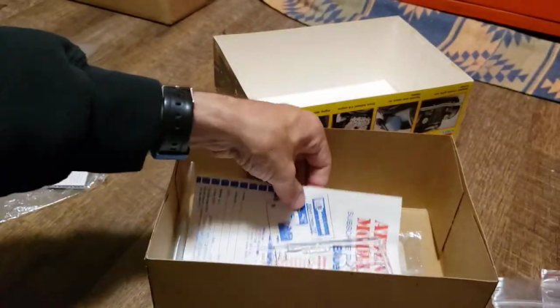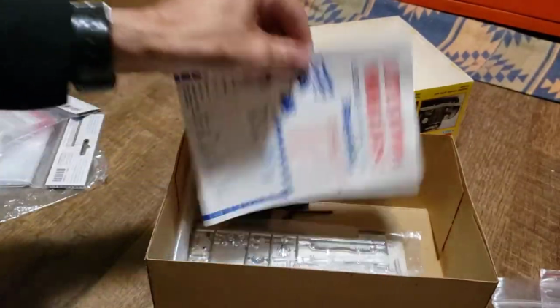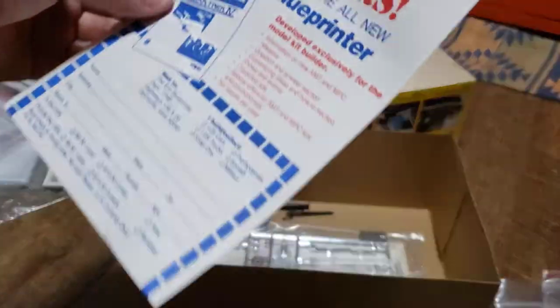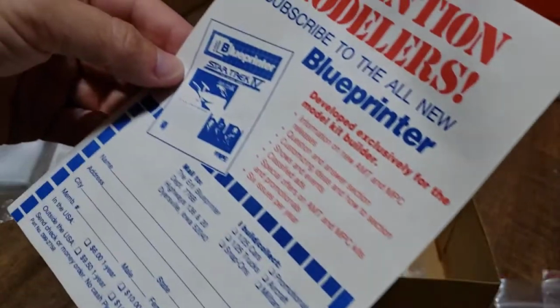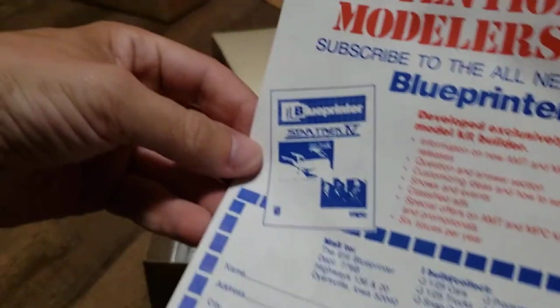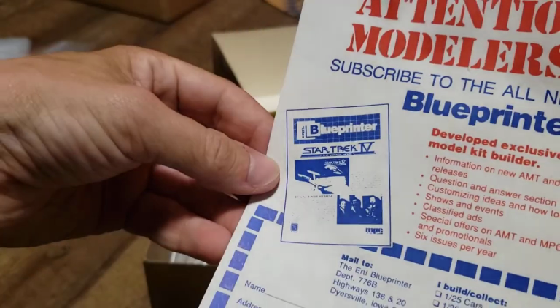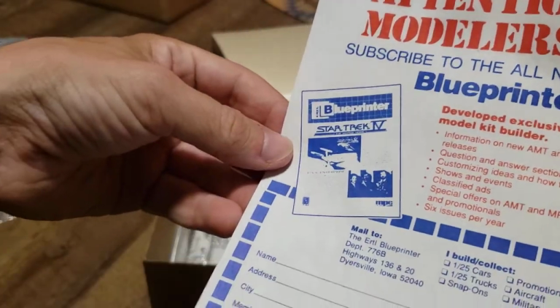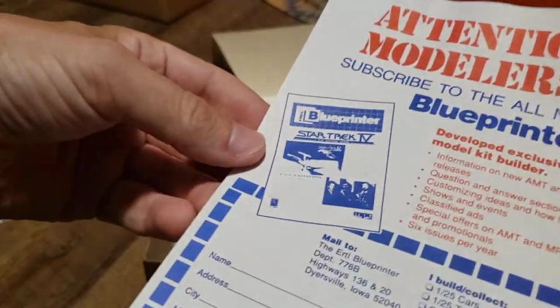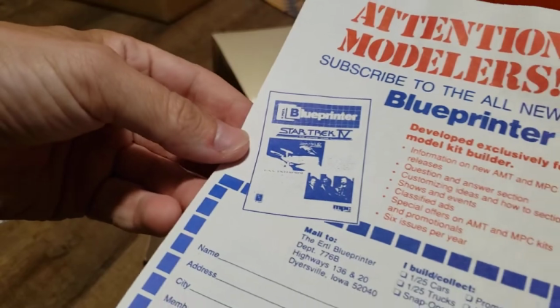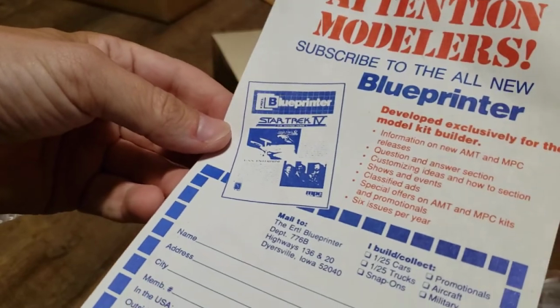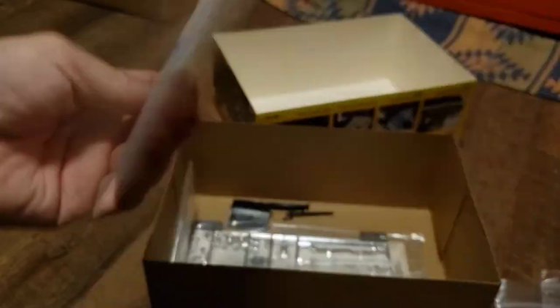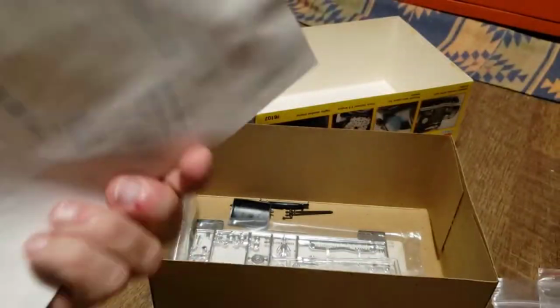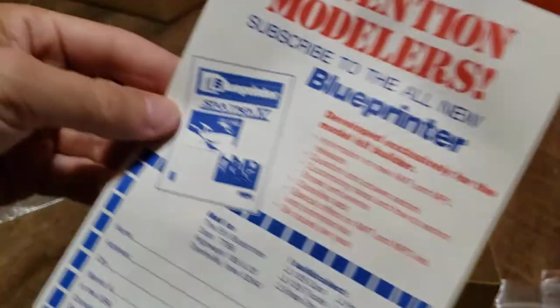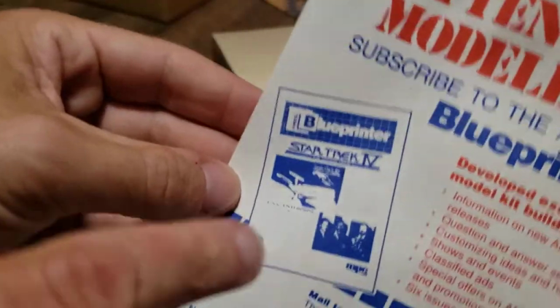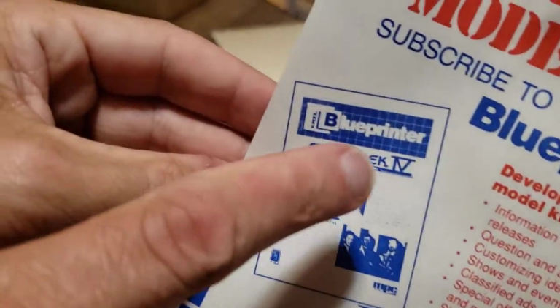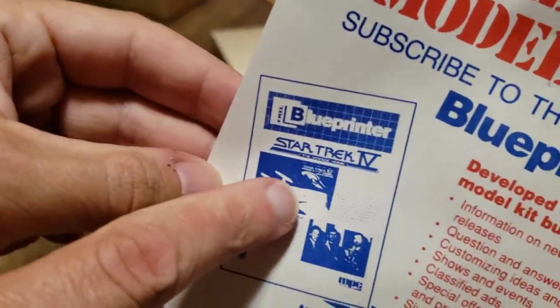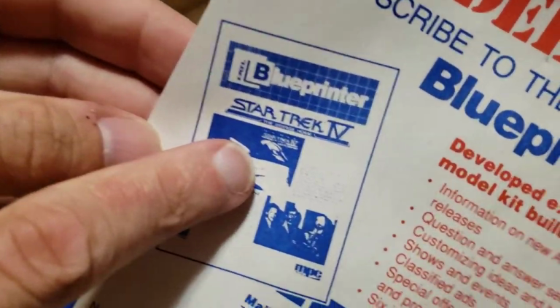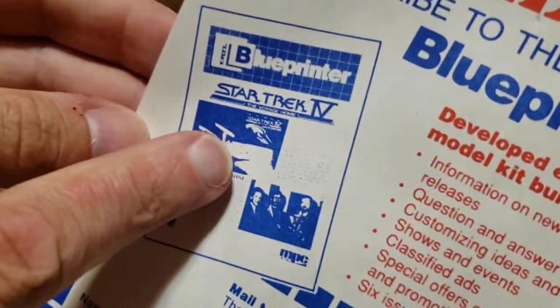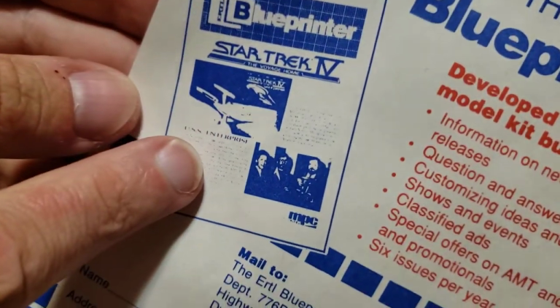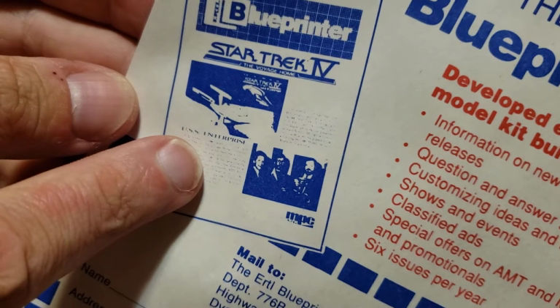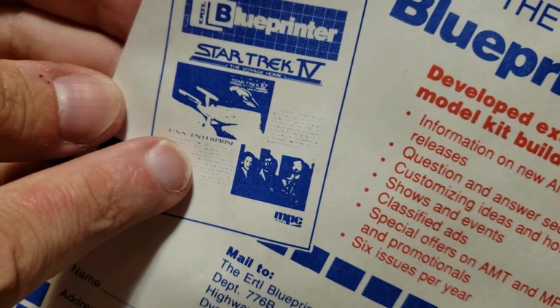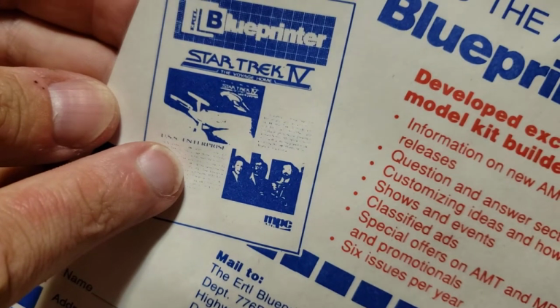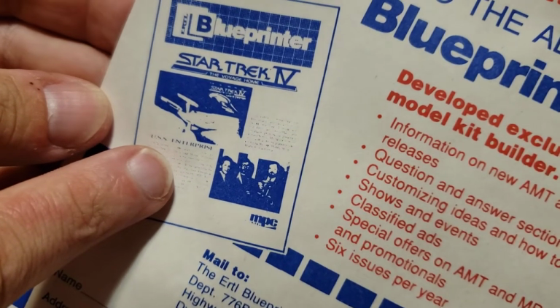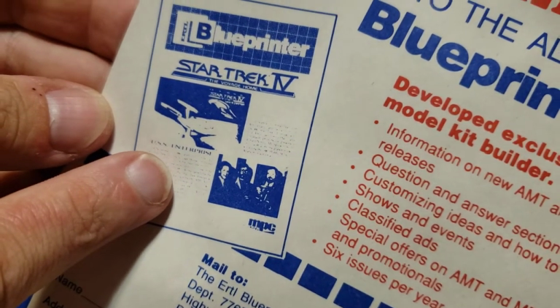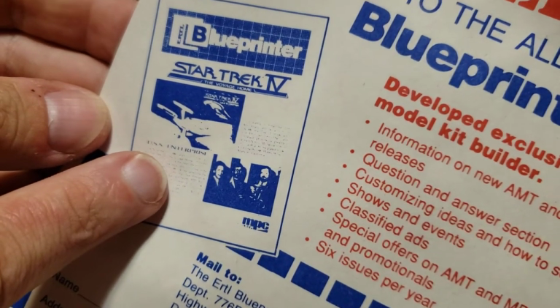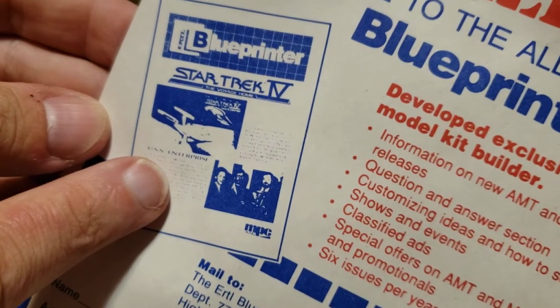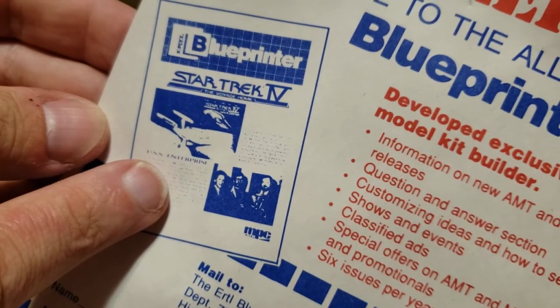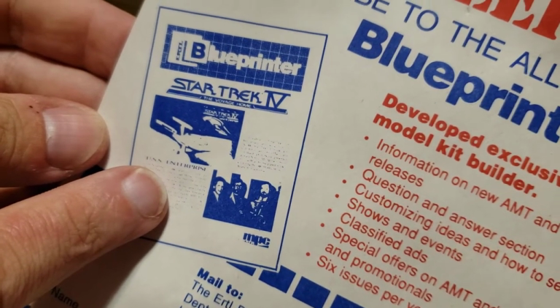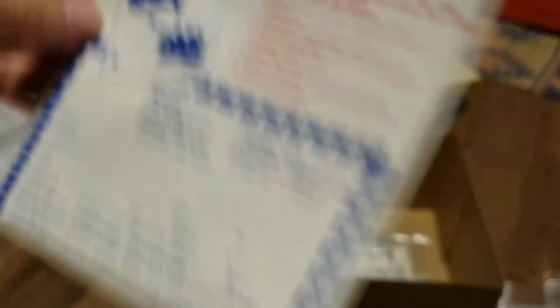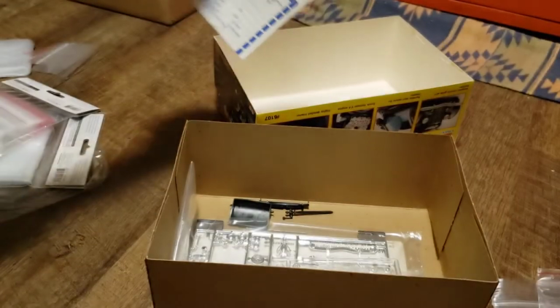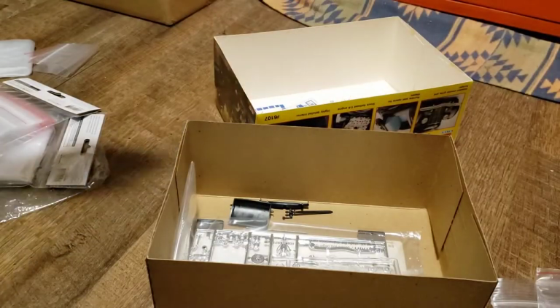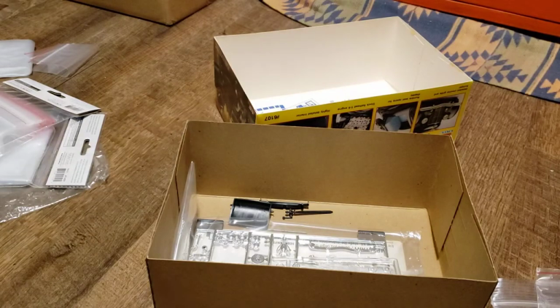And of course you have the old mailer. Look — it mentions the Star Trek IV model kit. Good thing is, I have that. But that's from MPC. Interesting.